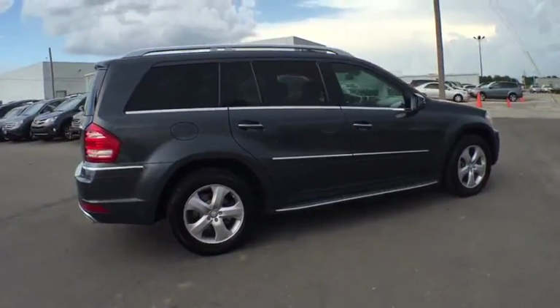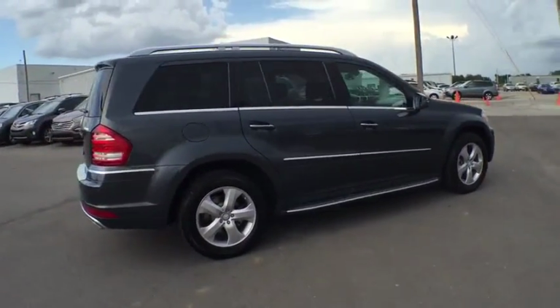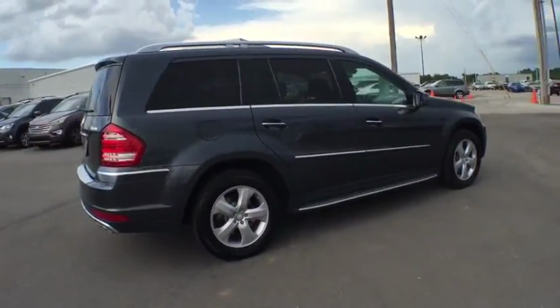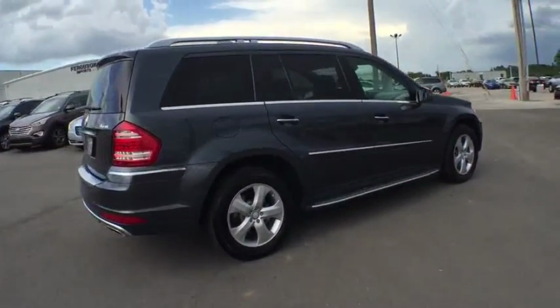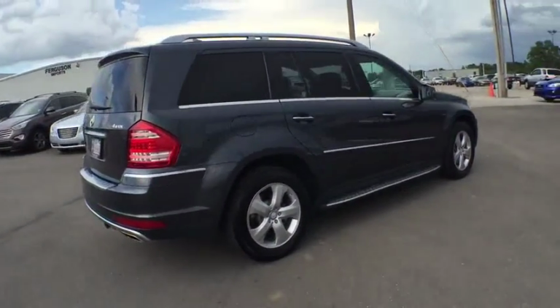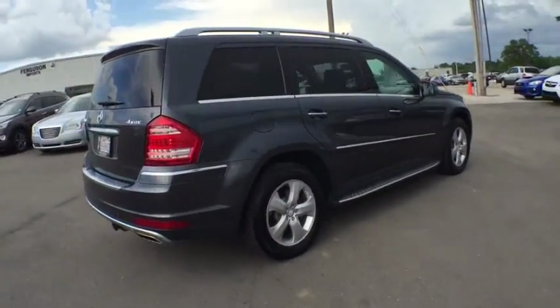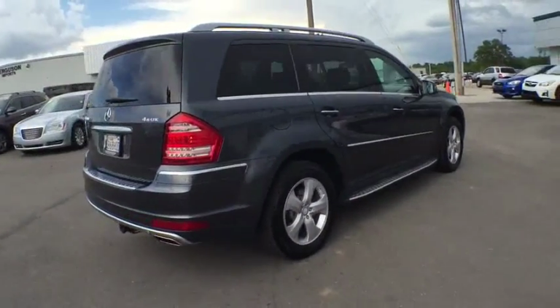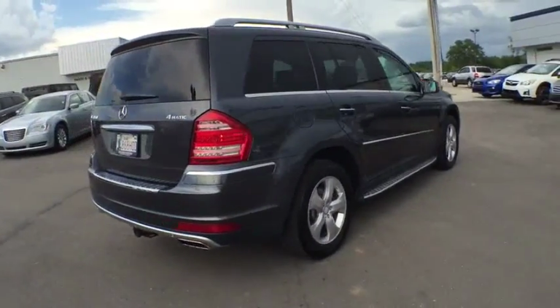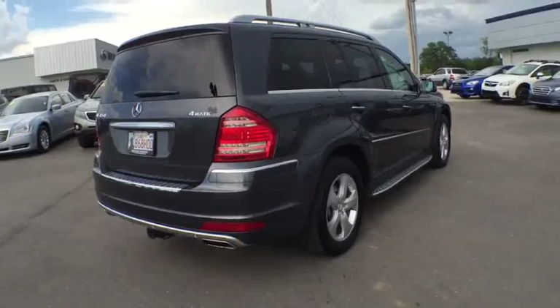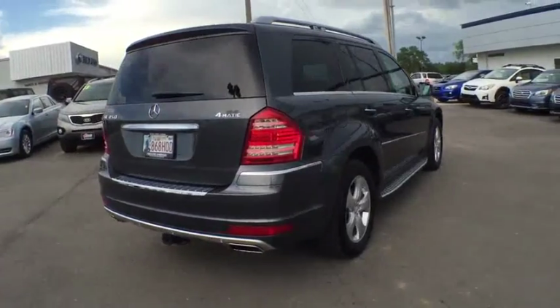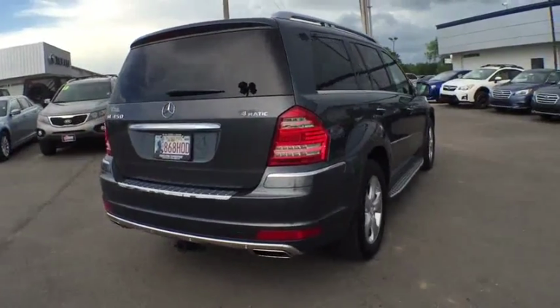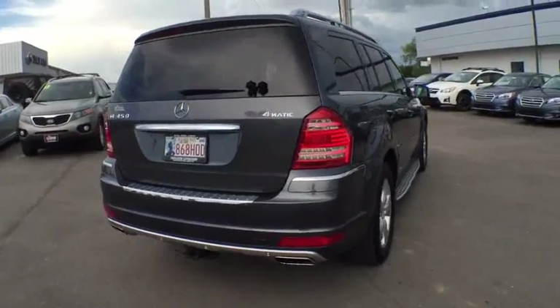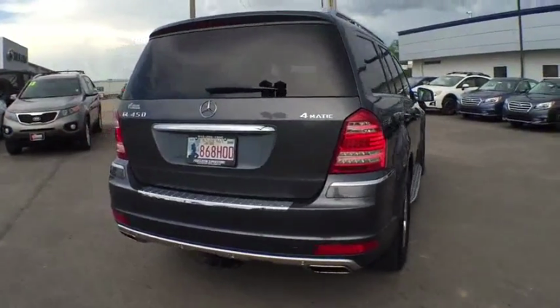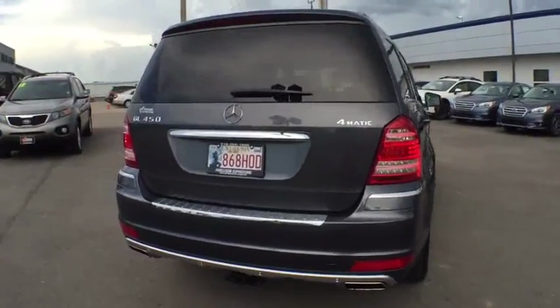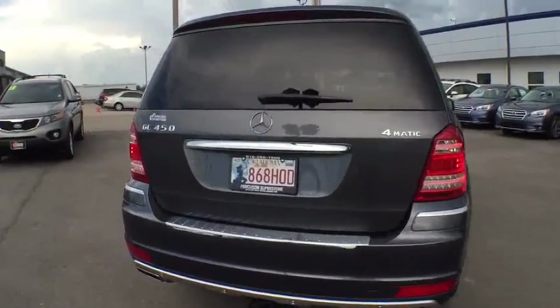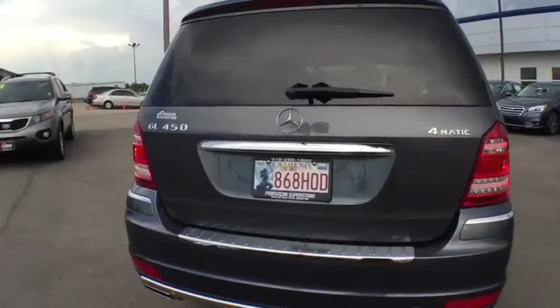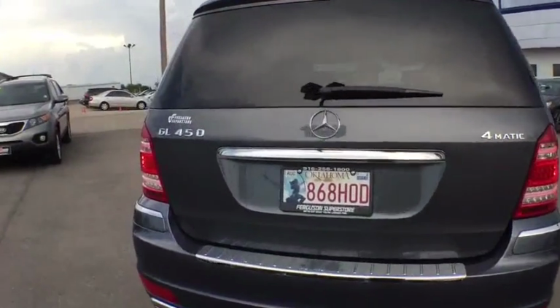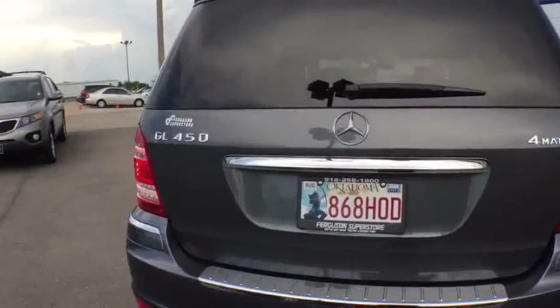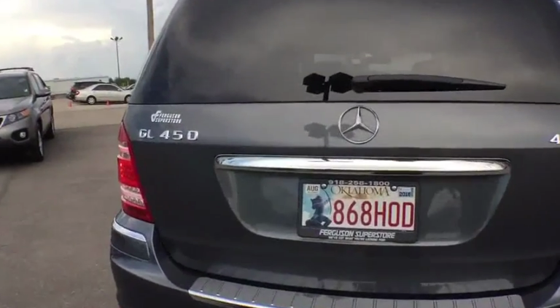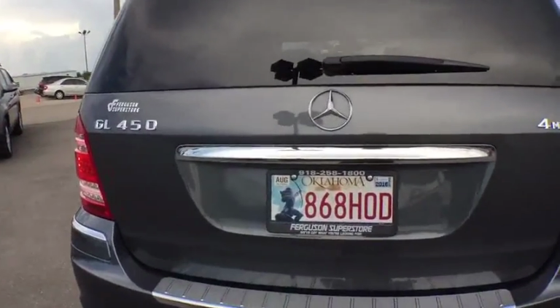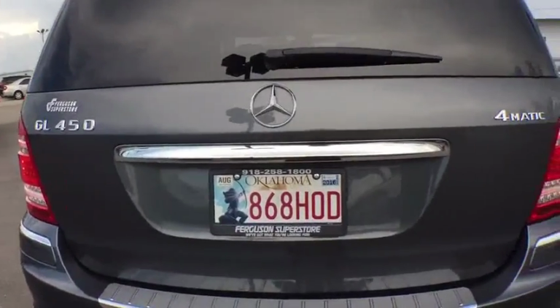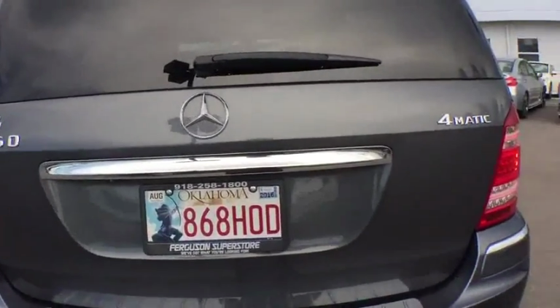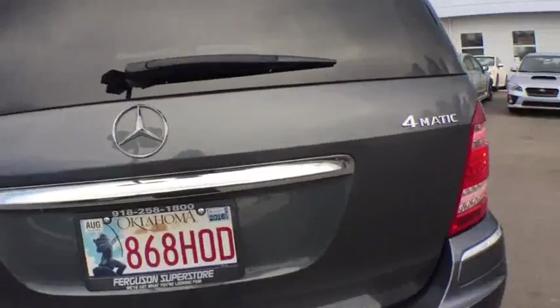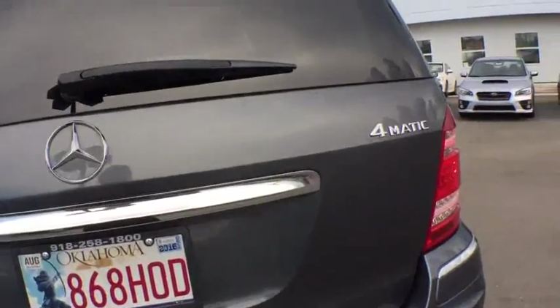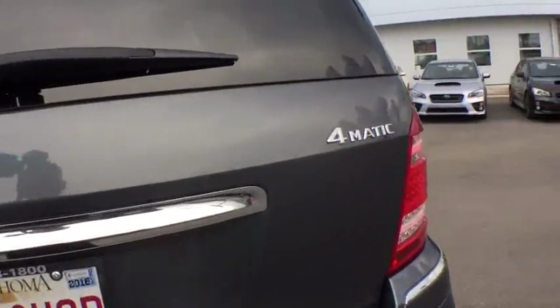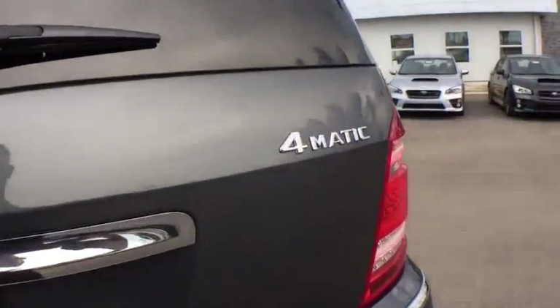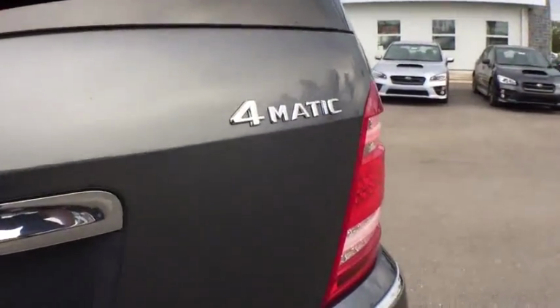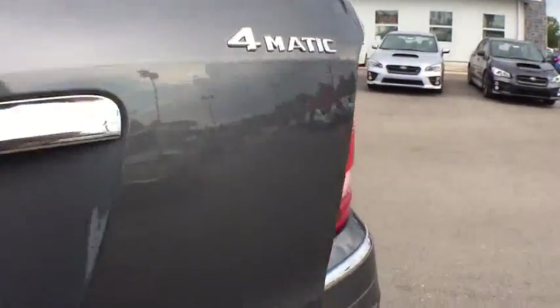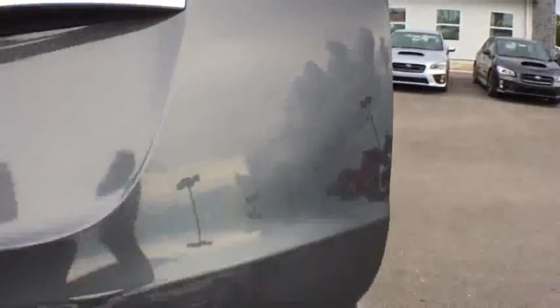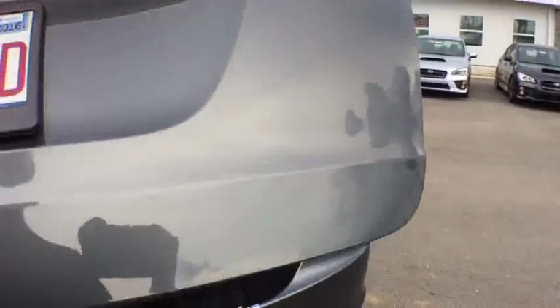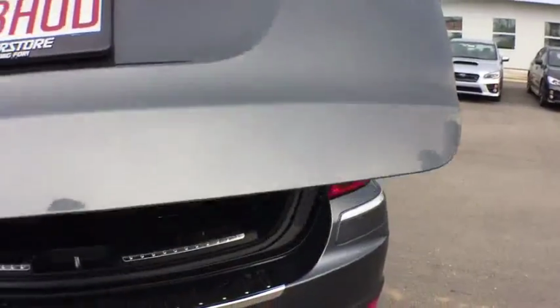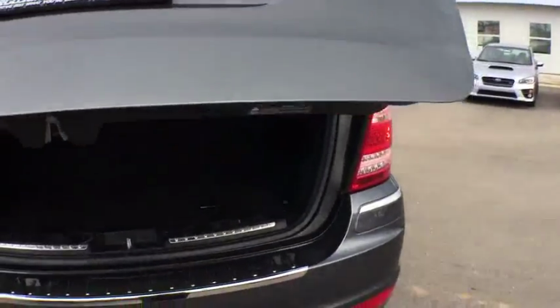Here are some of this vehicle's great options: anti-lock braking system, stability control, traction control, power liftgate, keyless entry, all-wheel drive, steering wheel audio controls, and CD changer.